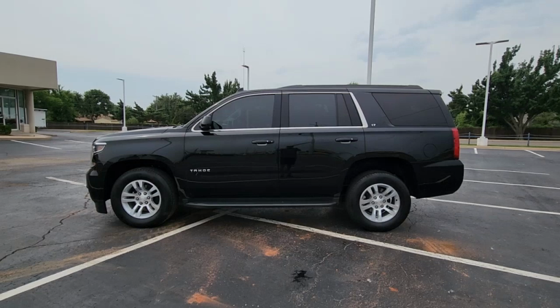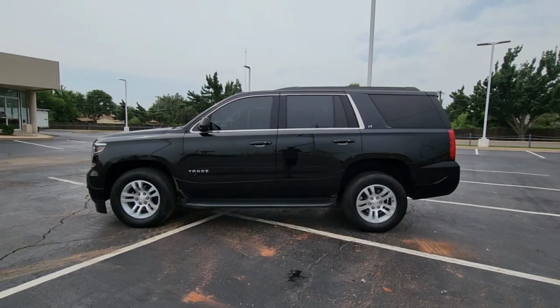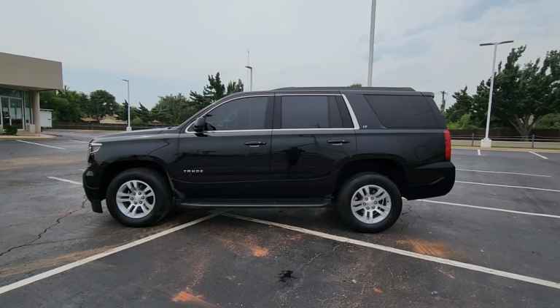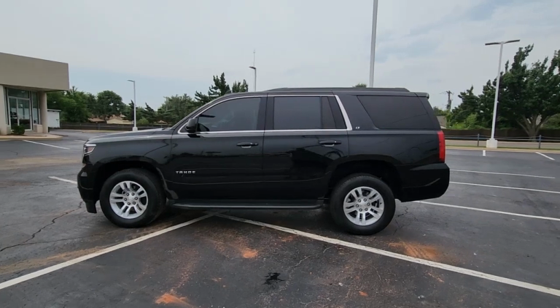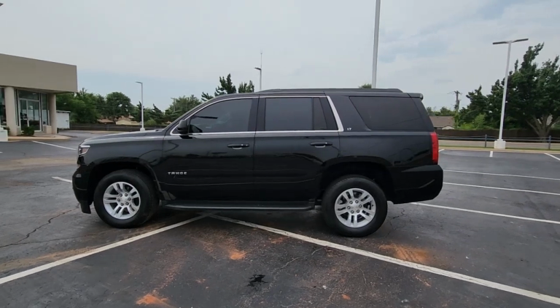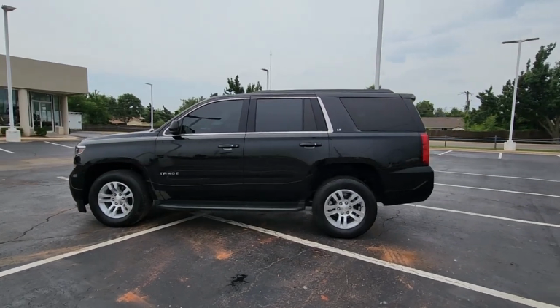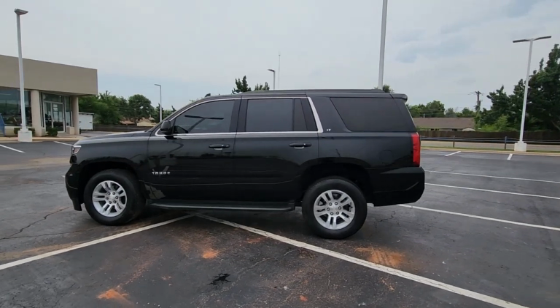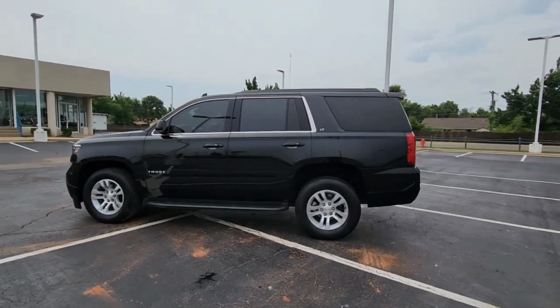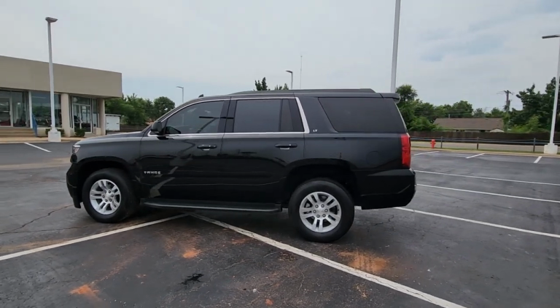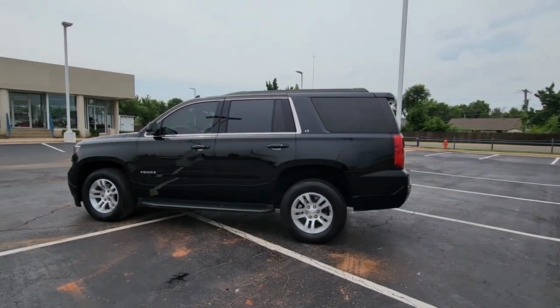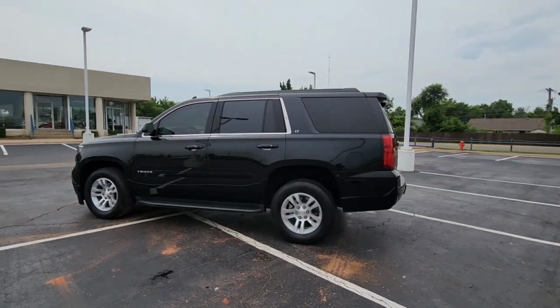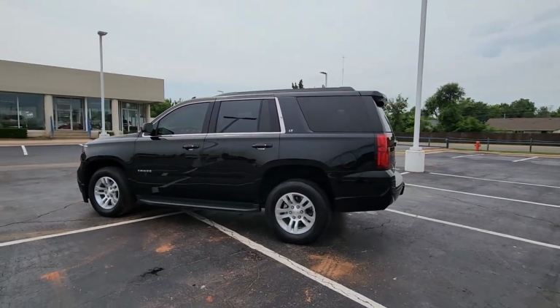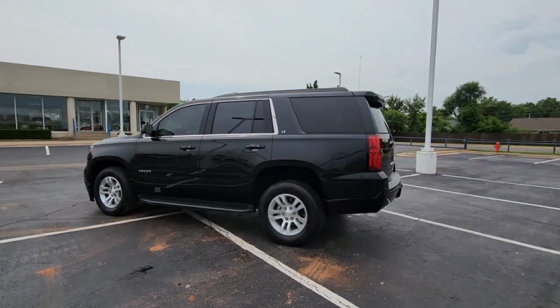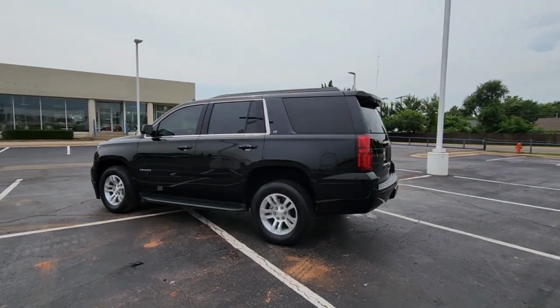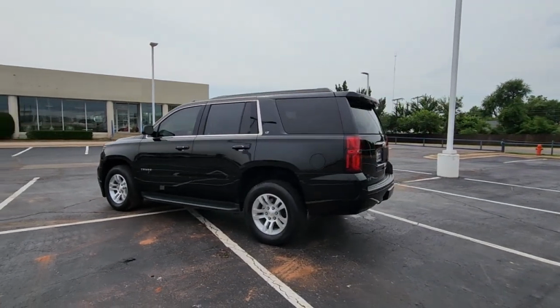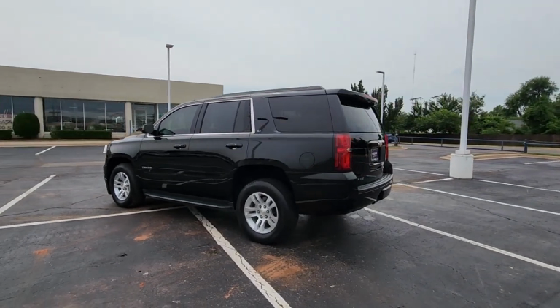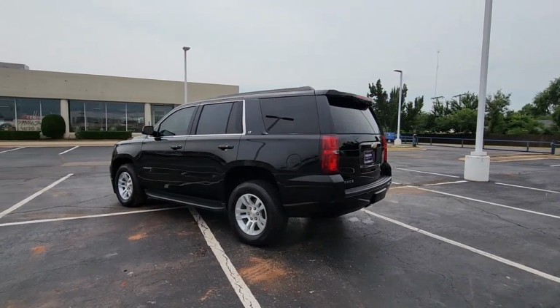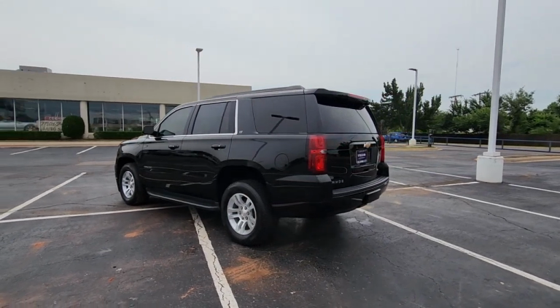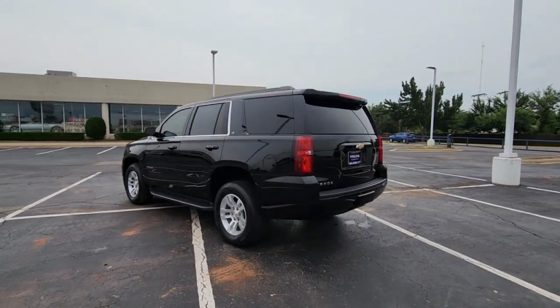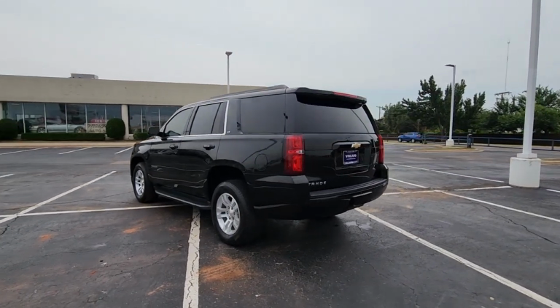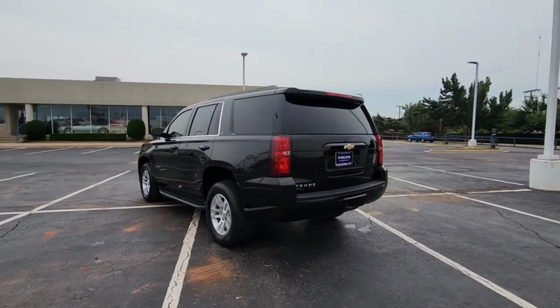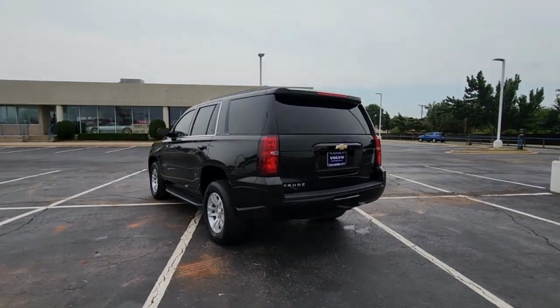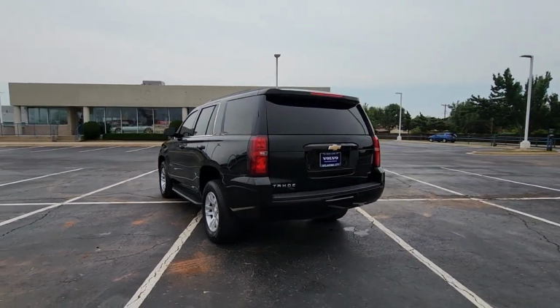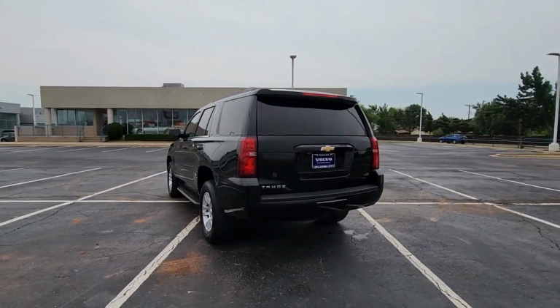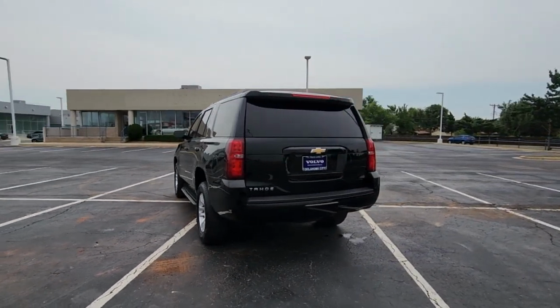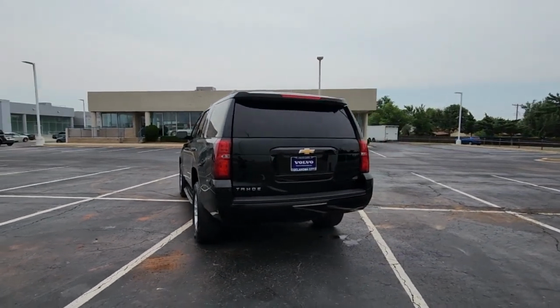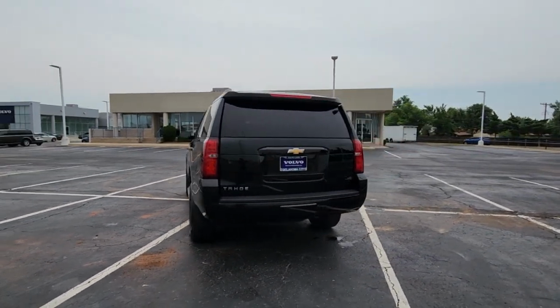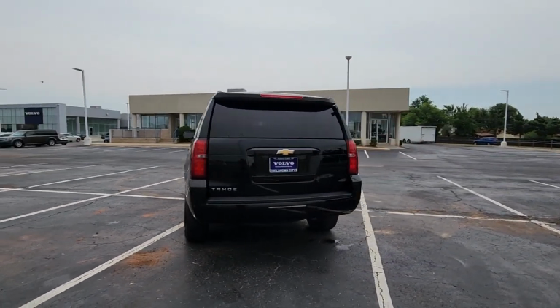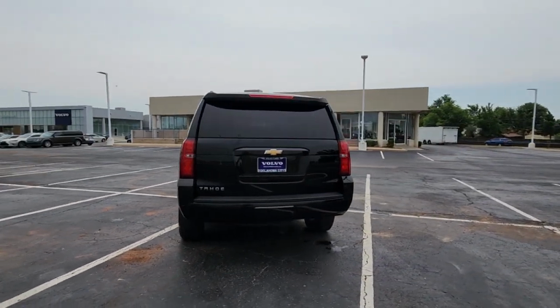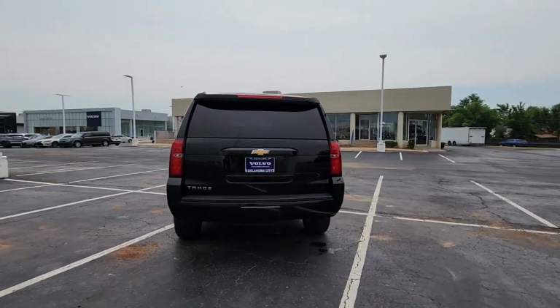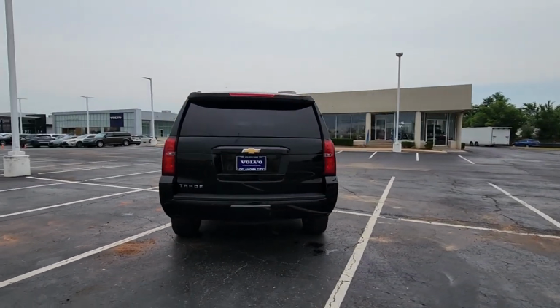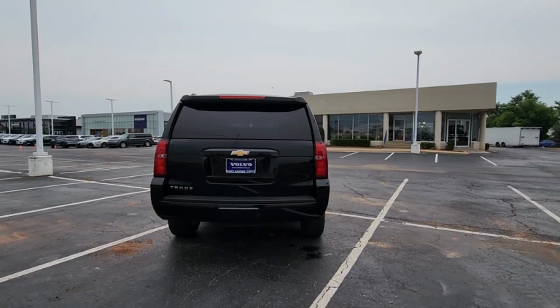This could be the car for you. The 2020 Chevrolet Tahoe. With less than 60,000 miles on the odometer, this vehicle stands out from the rest.